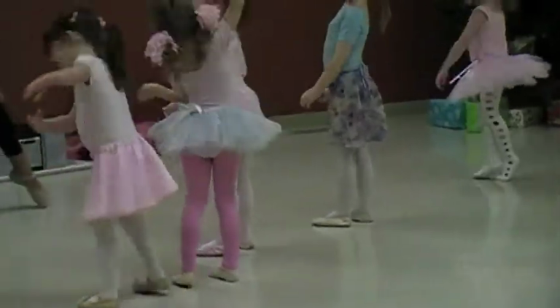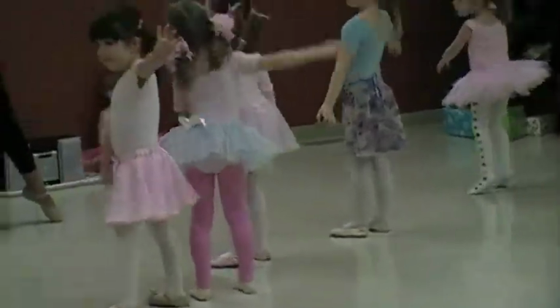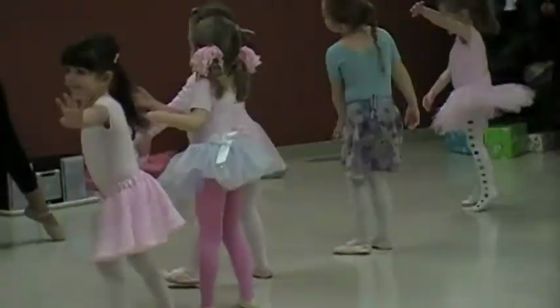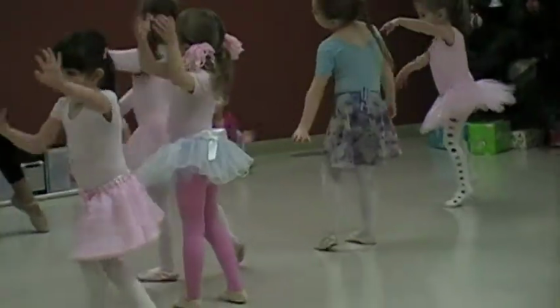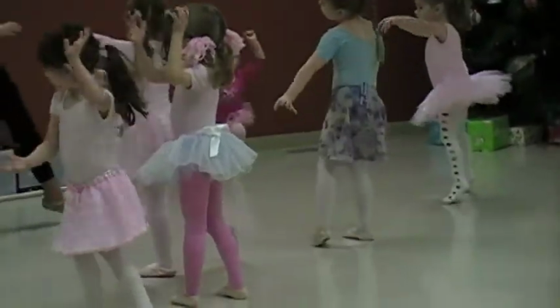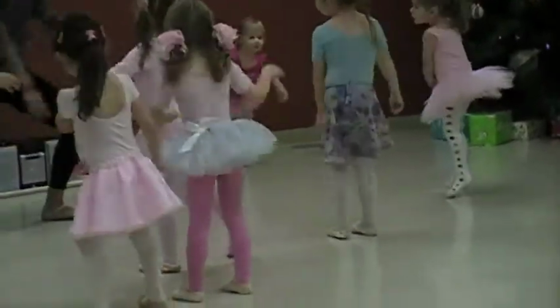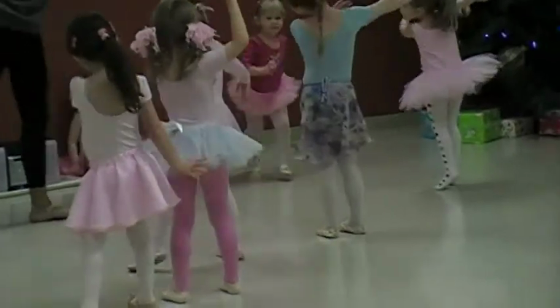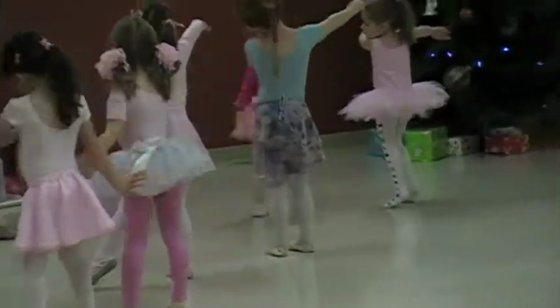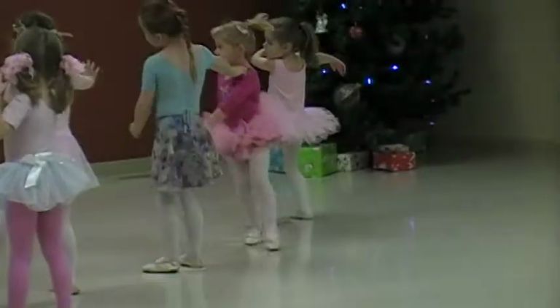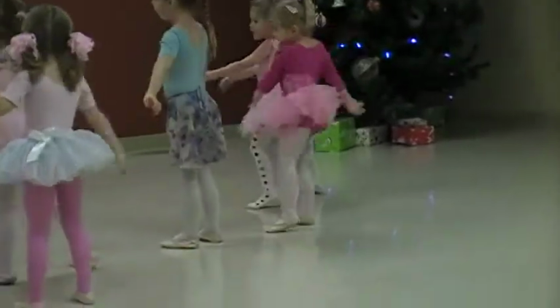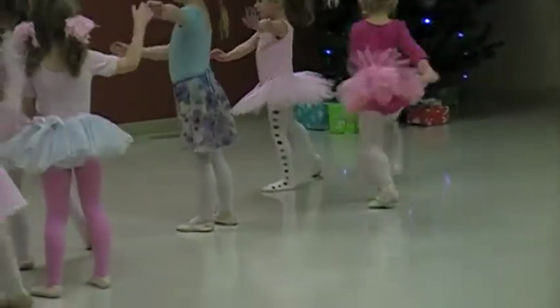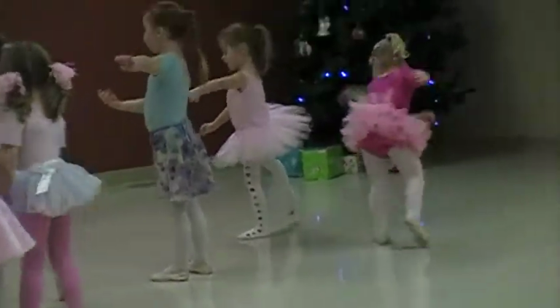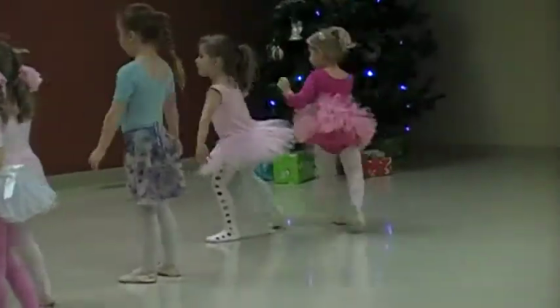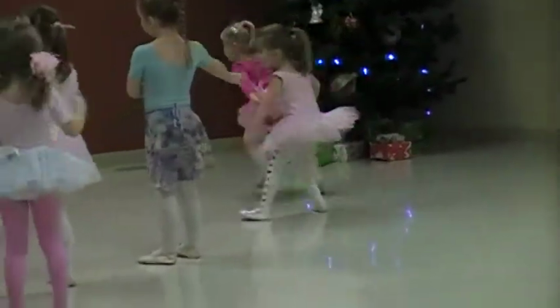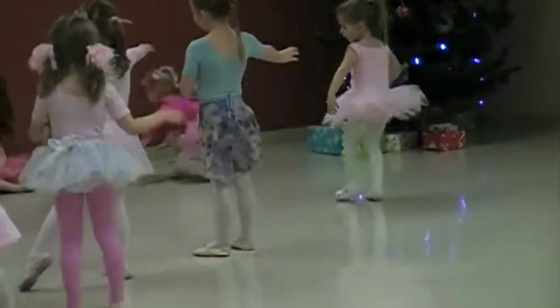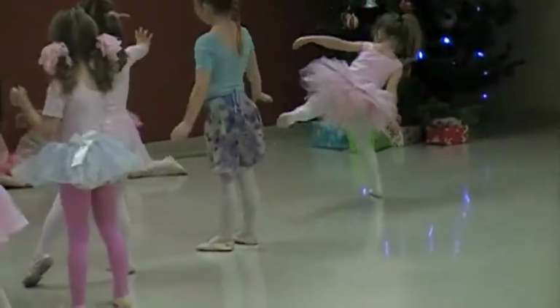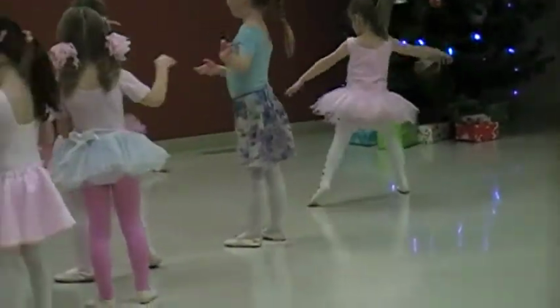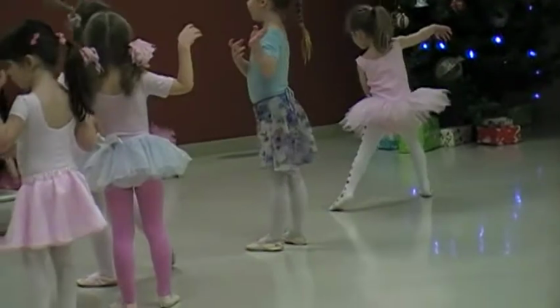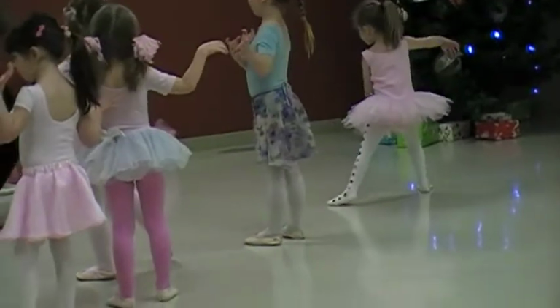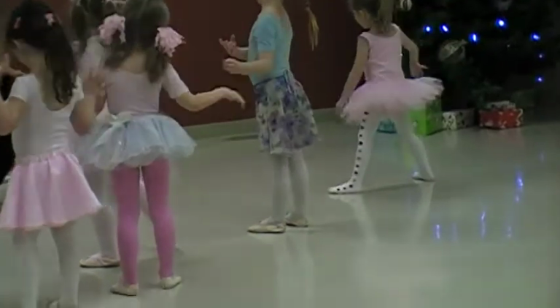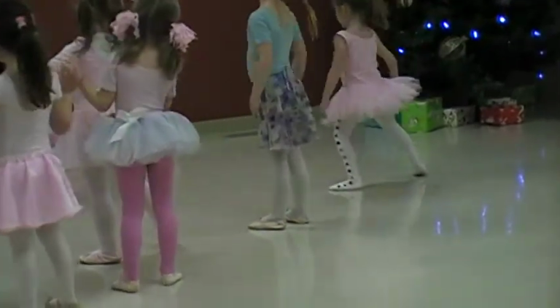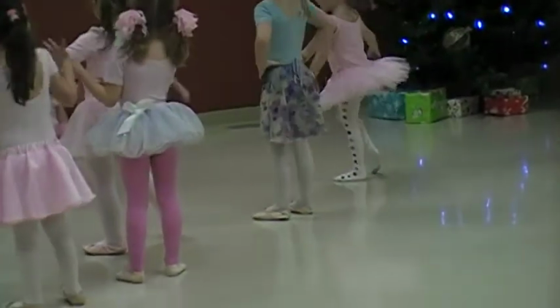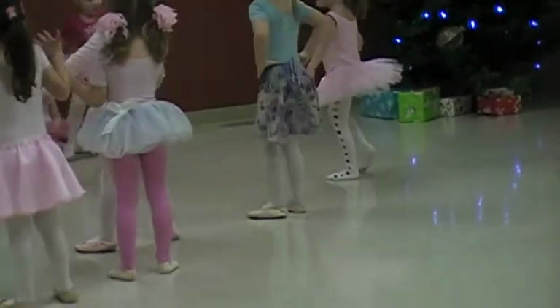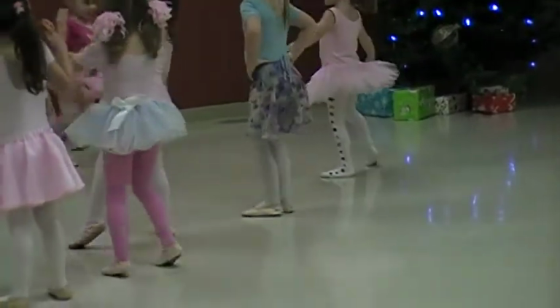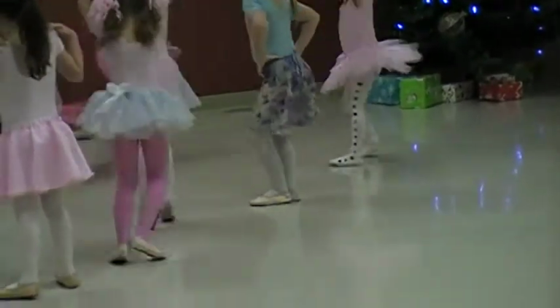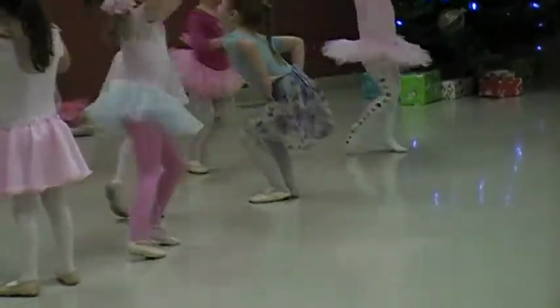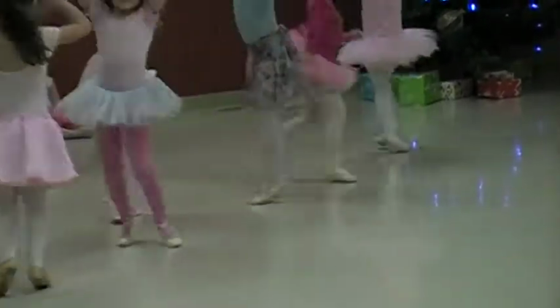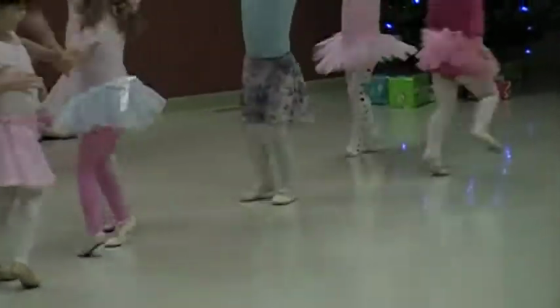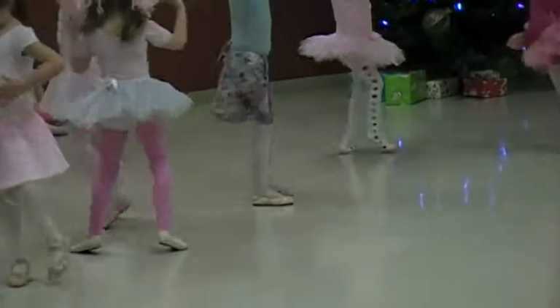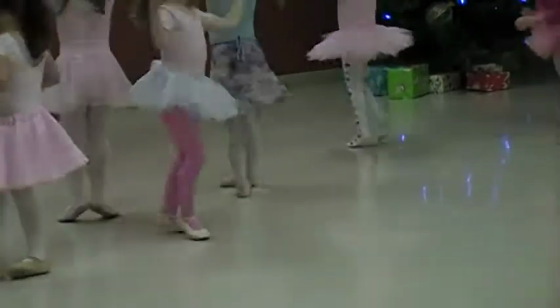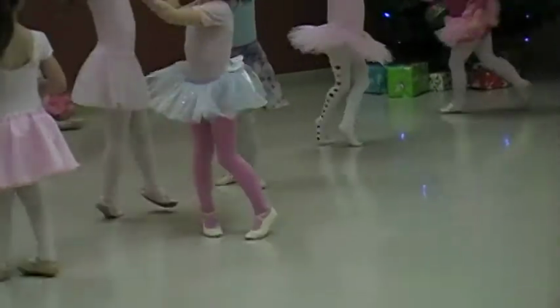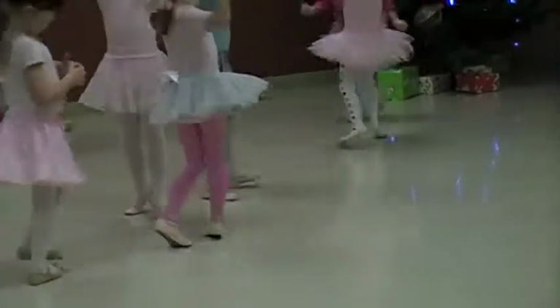One. Everybody count with me. Two. Three. Four. So we're going to come down, and then we rise back up, and we spin, and we lower down.